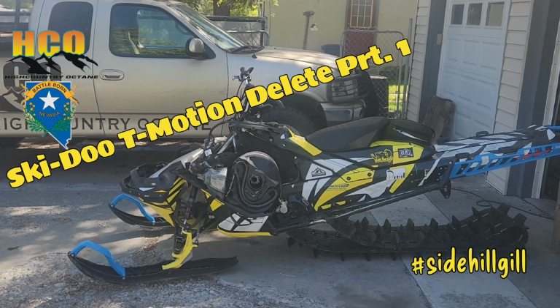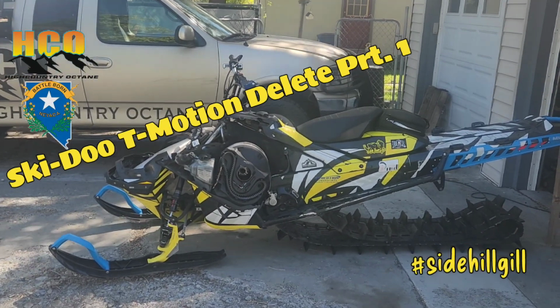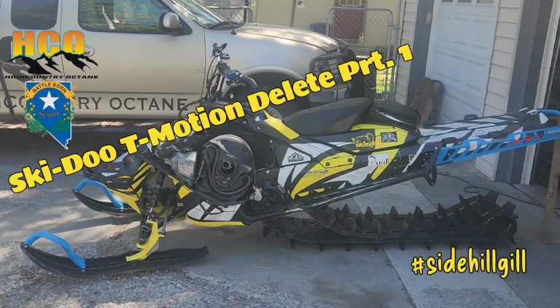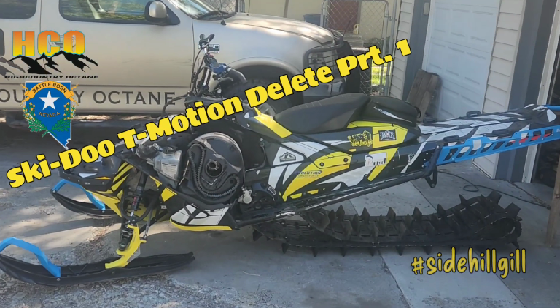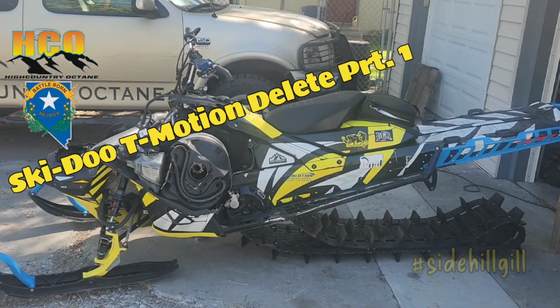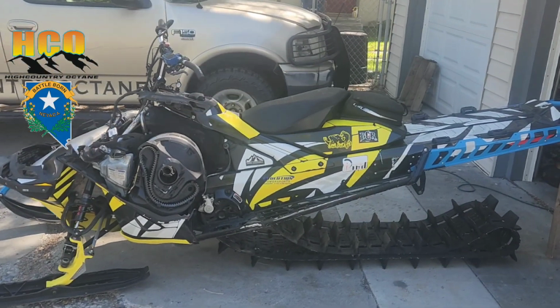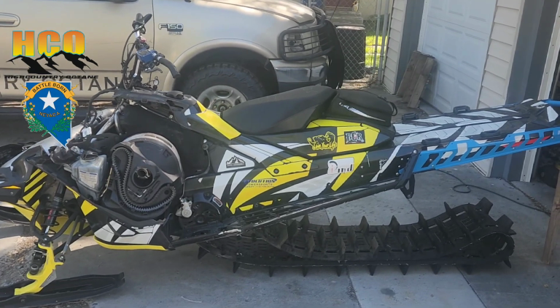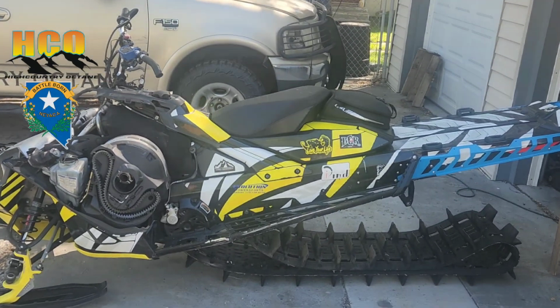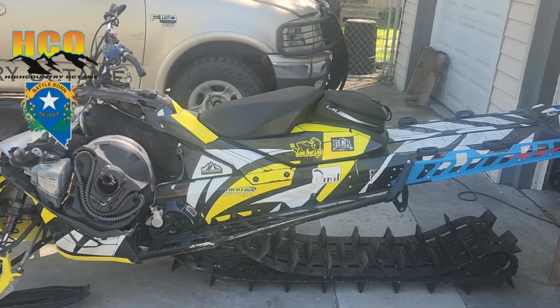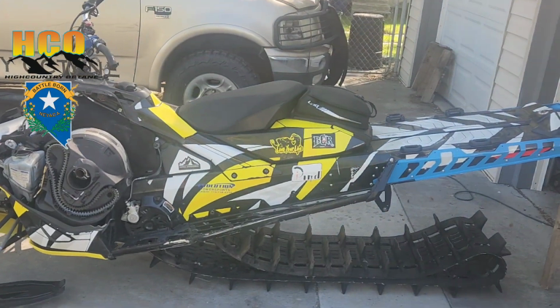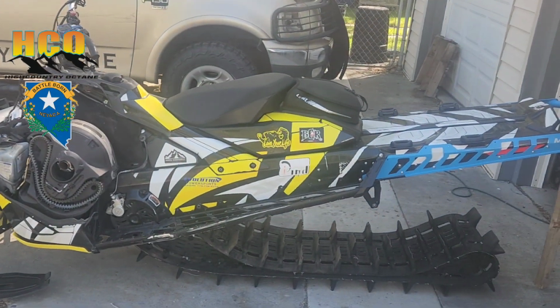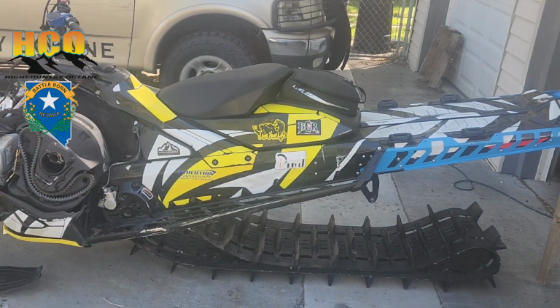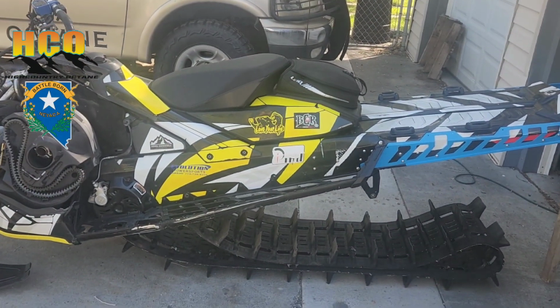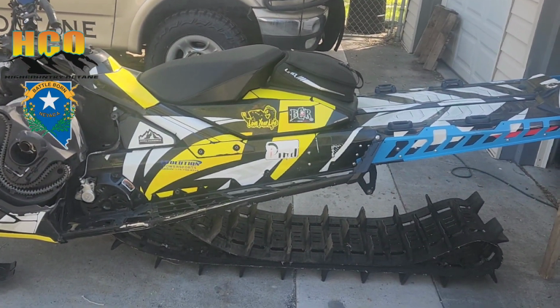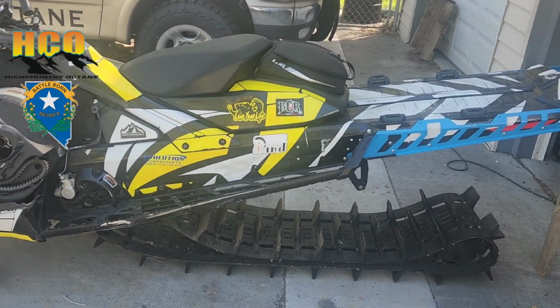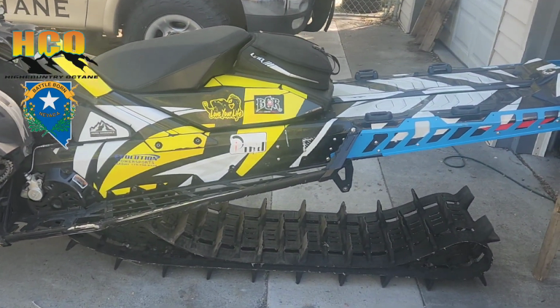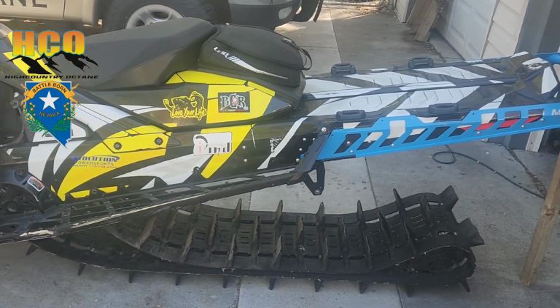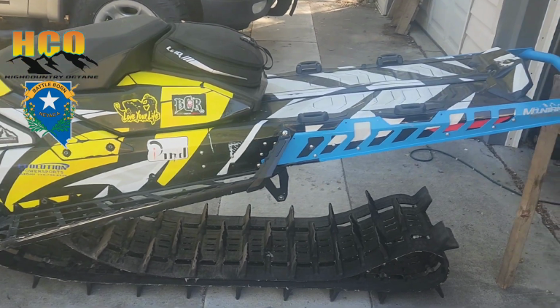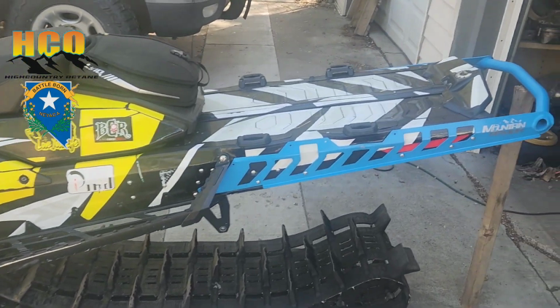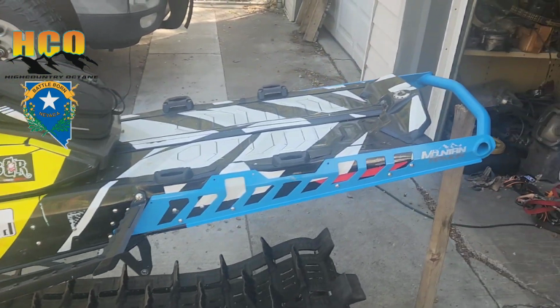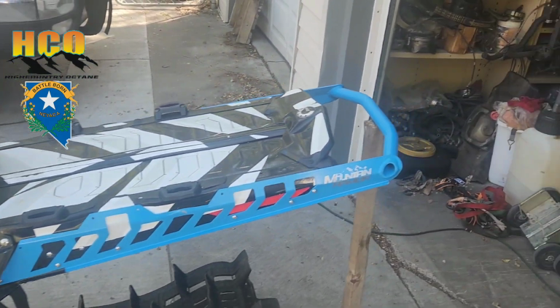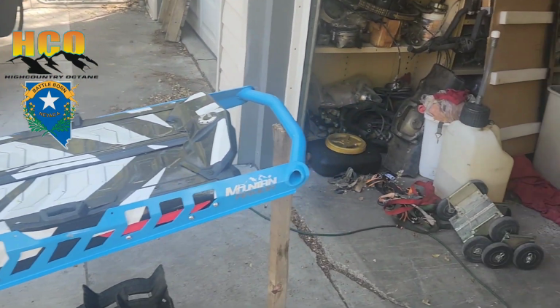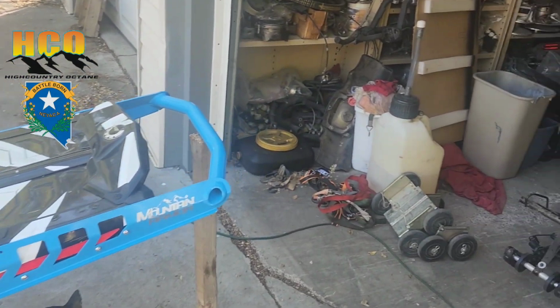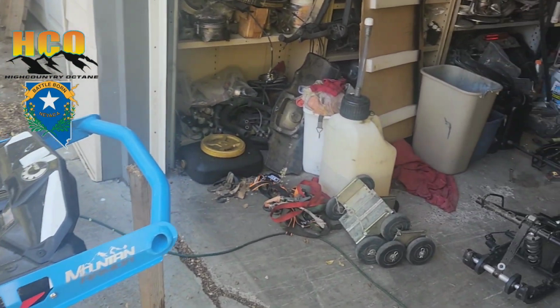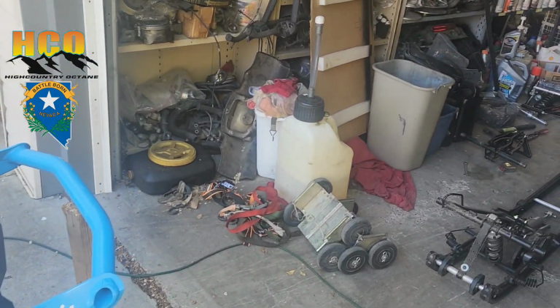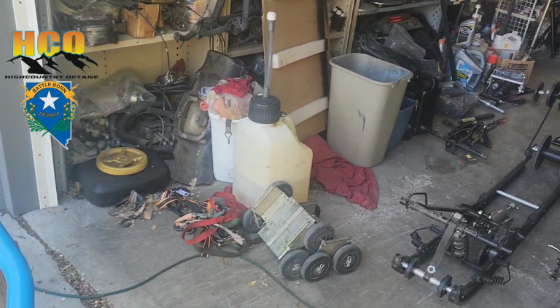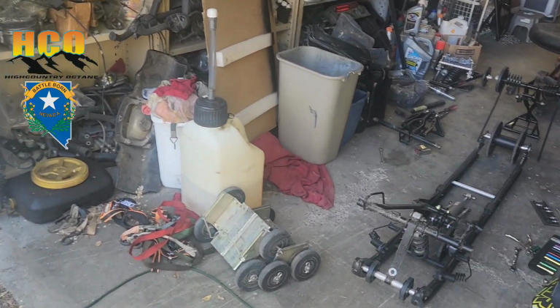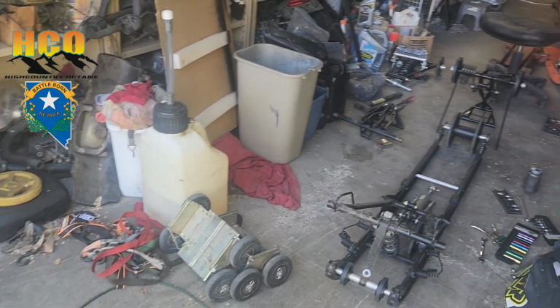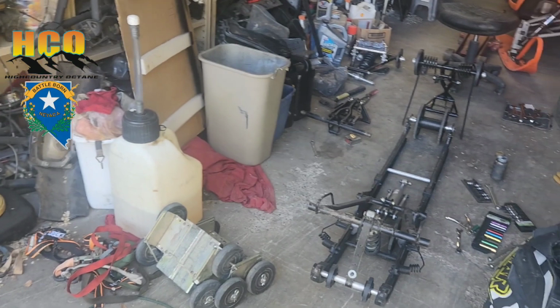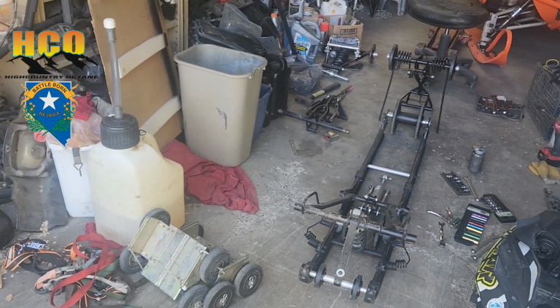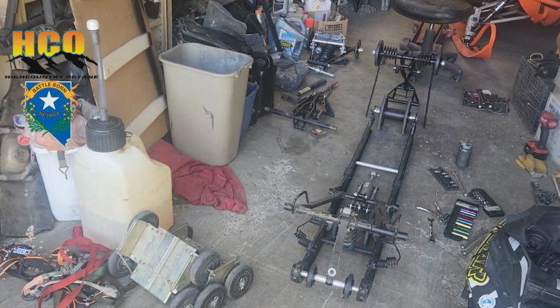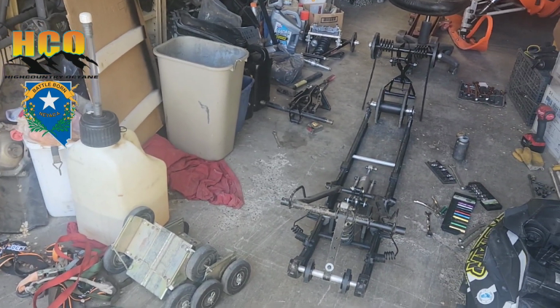All right guys, let's dive right into it. I'm working on a 2018 Gen 4 850 with a 154 track. When we're talking T-motion, we're talking all Skidoo platforms, and in this instance we're talking the Gen 4 series.